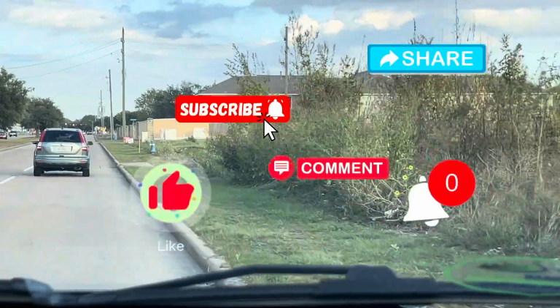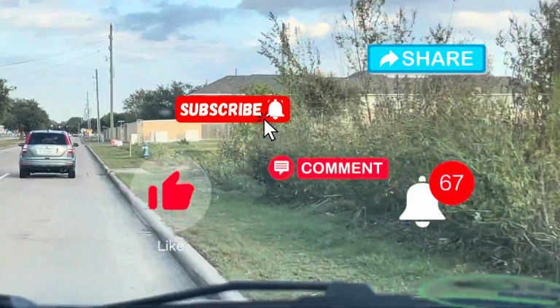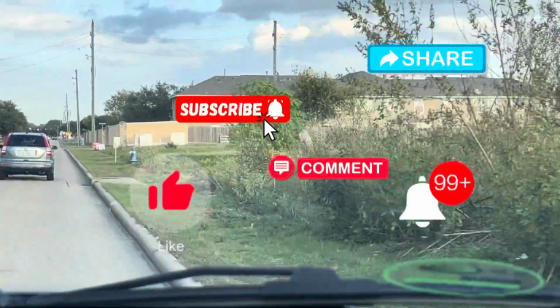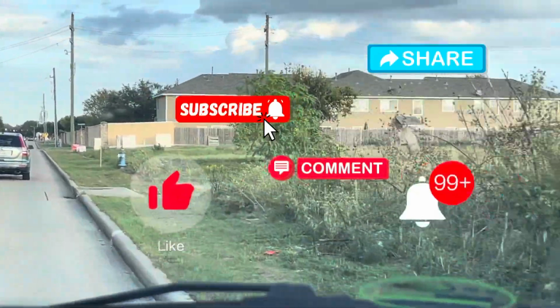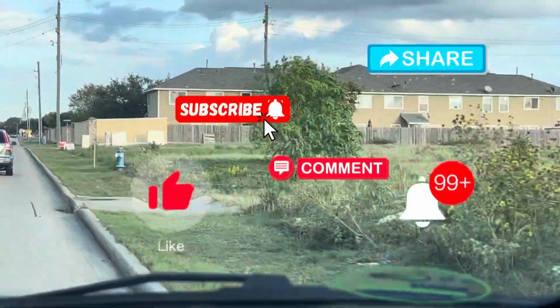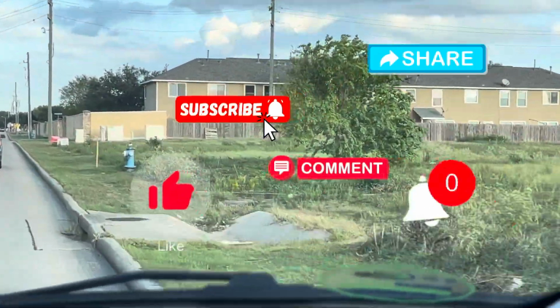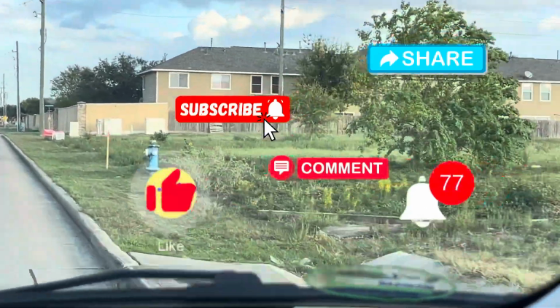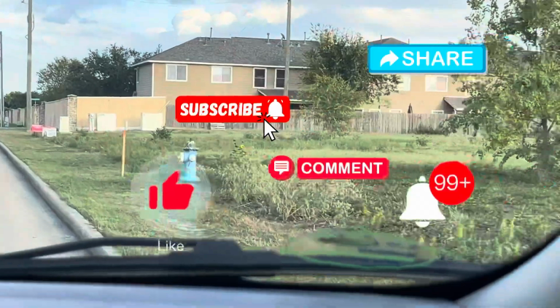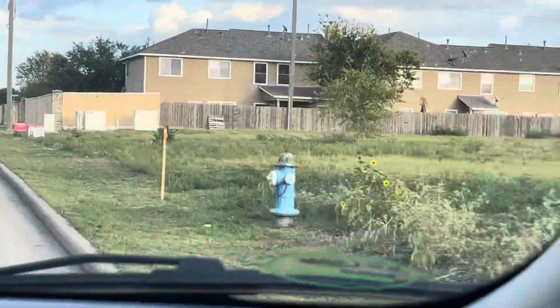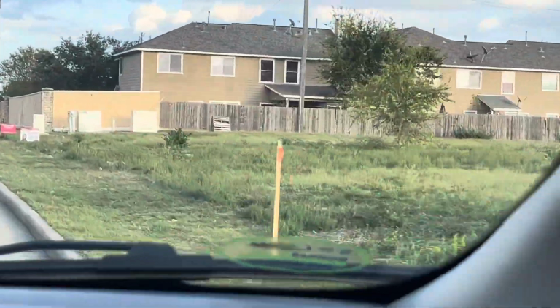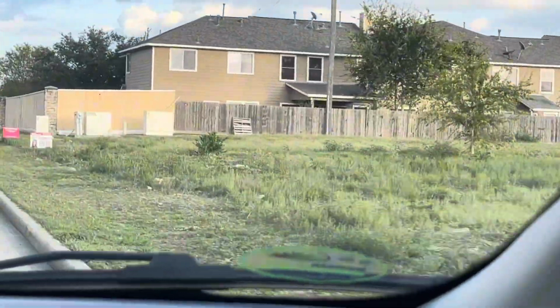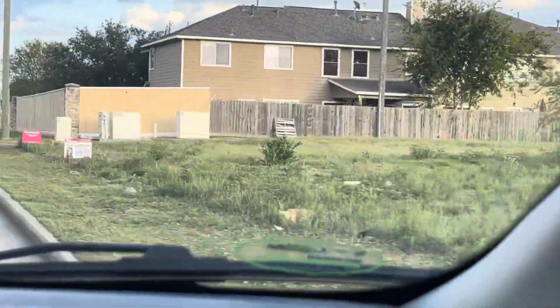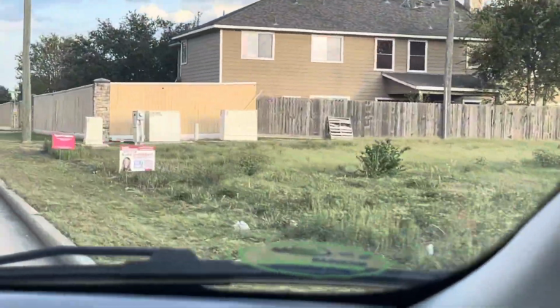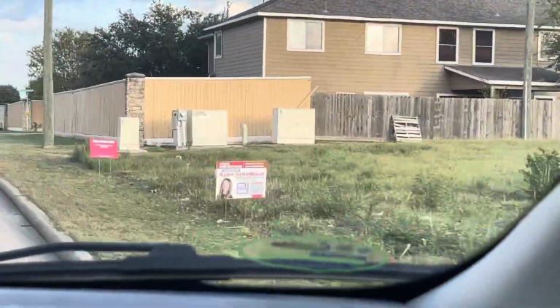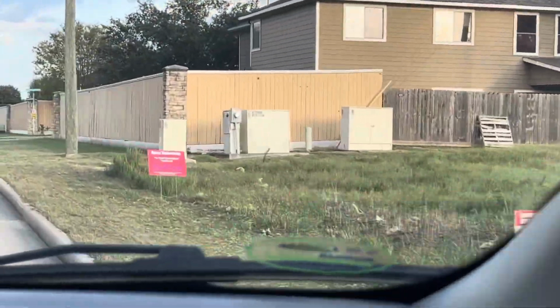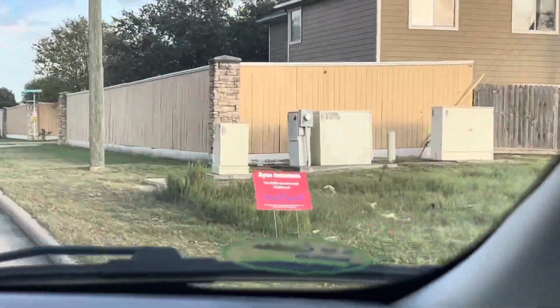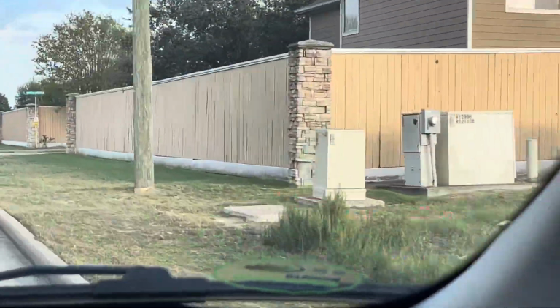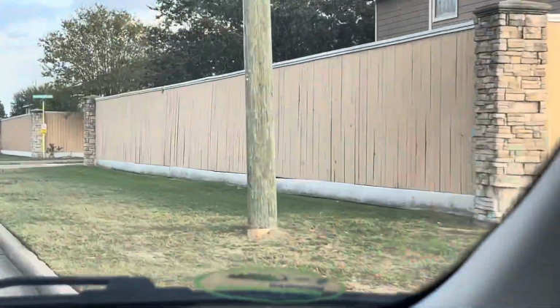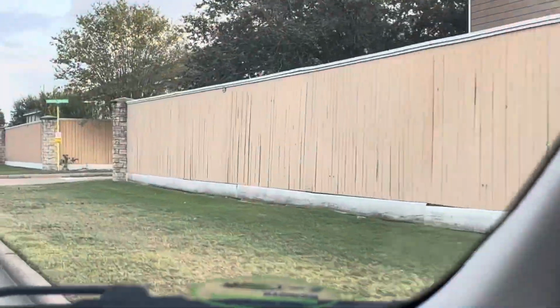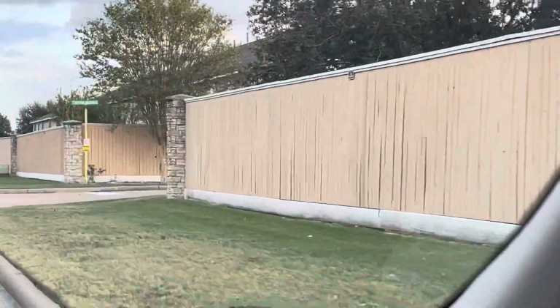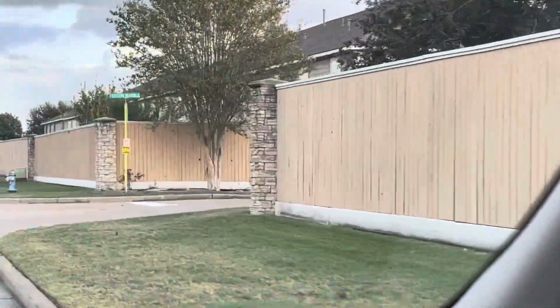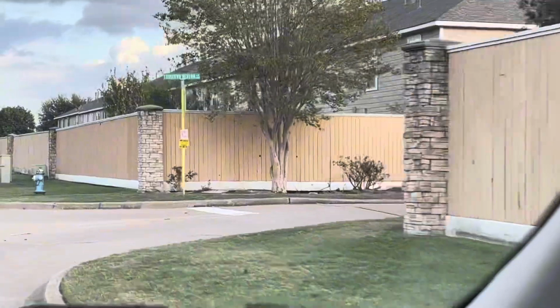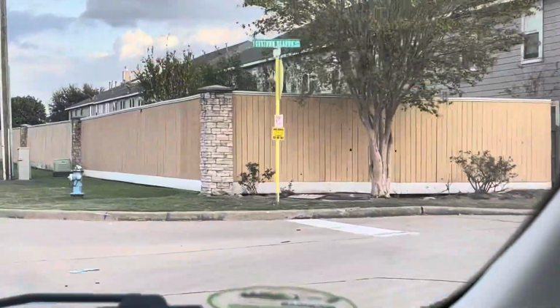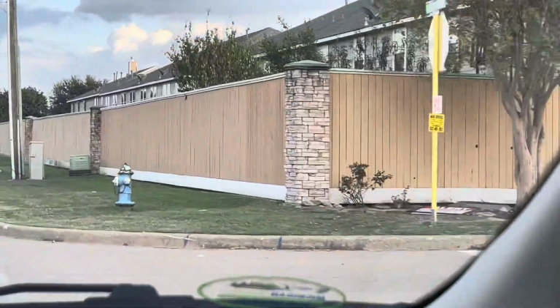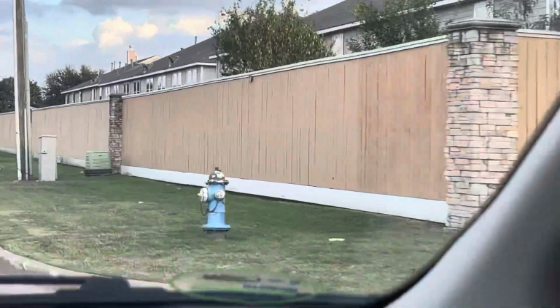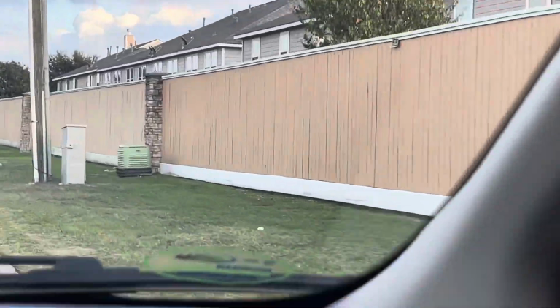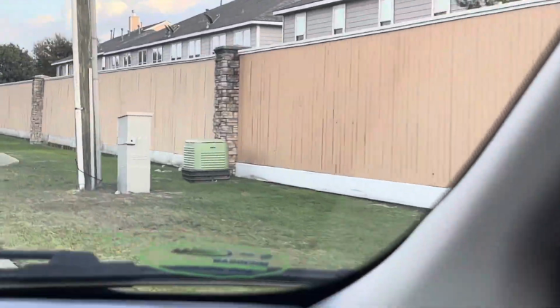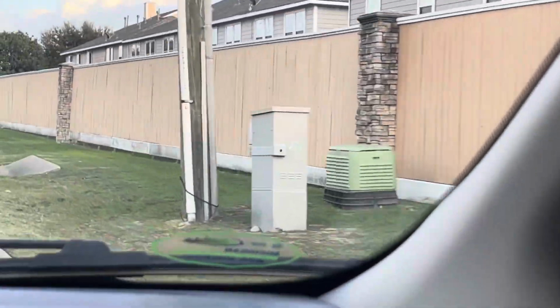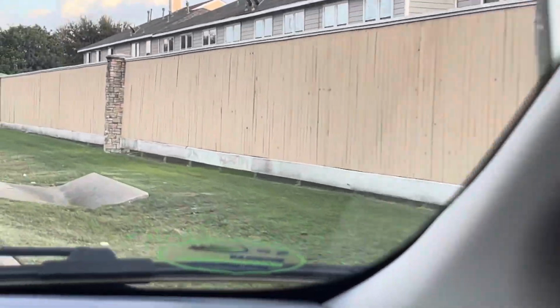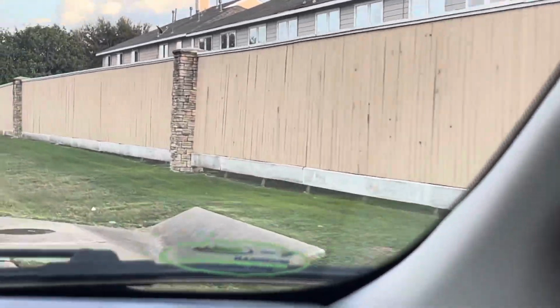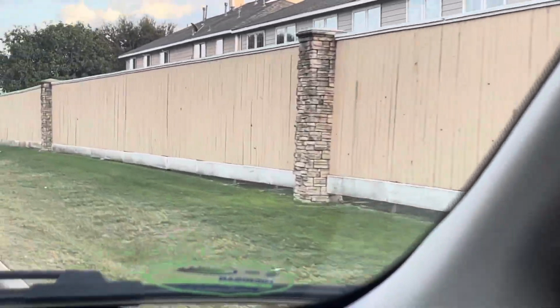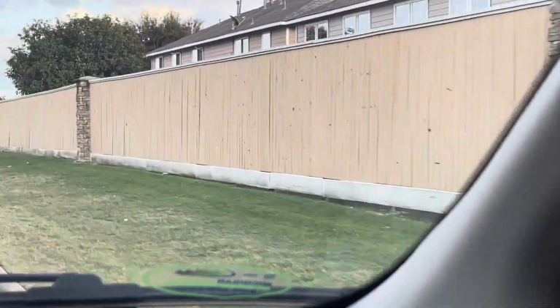Hi, Melinda here with Get Off My Lawn Police. Please subscribe to my channel, like my channel, share my videos, like my videos, comment below, and click the notification bell — it's free. Today we're going to talk about fire hydrants.